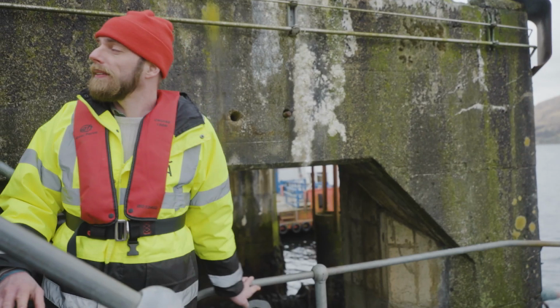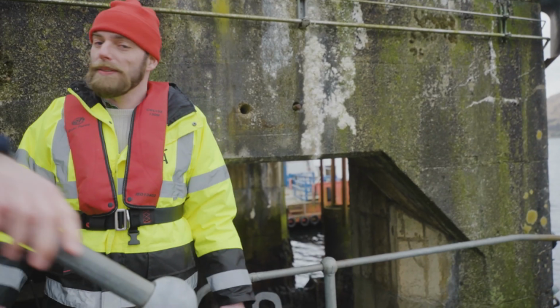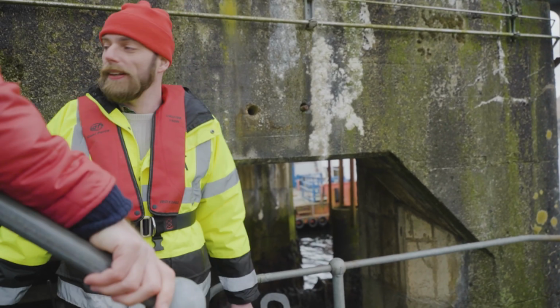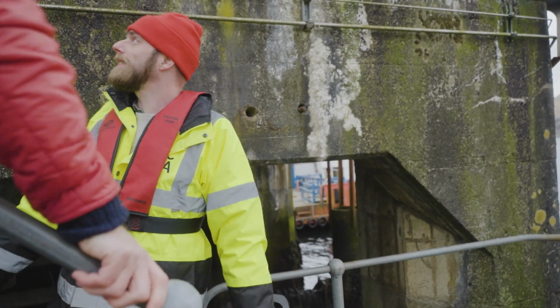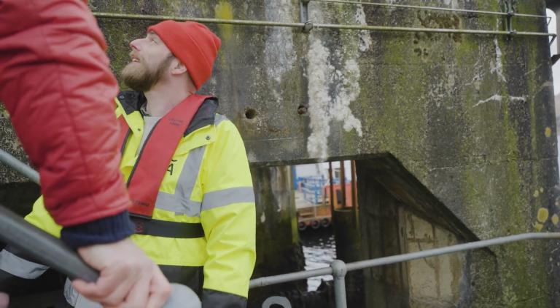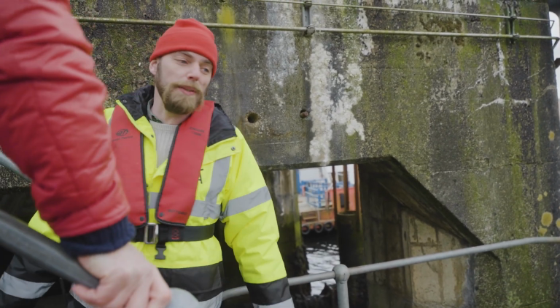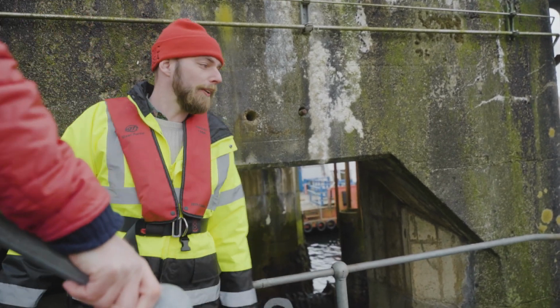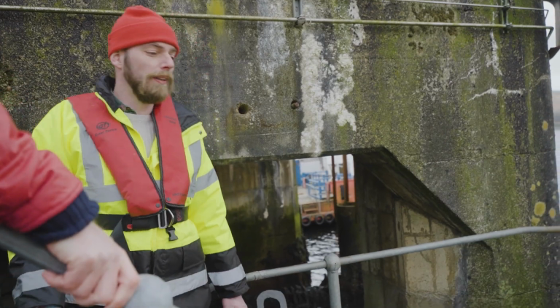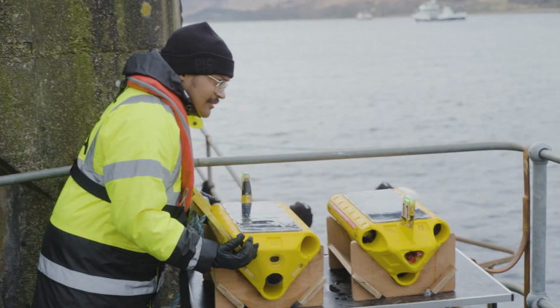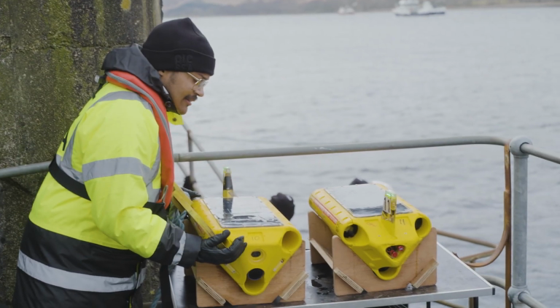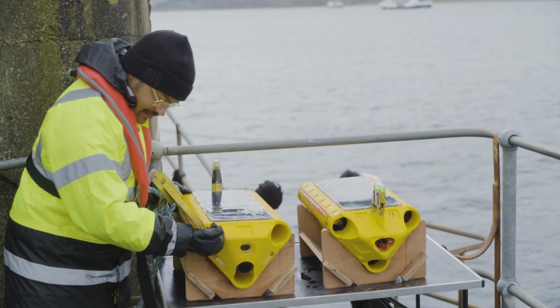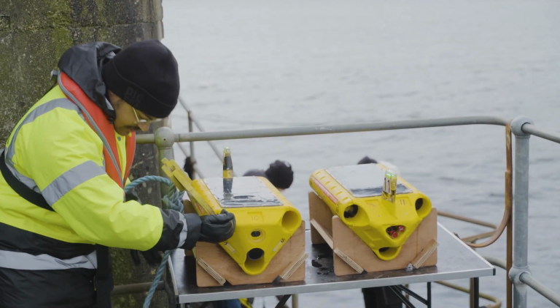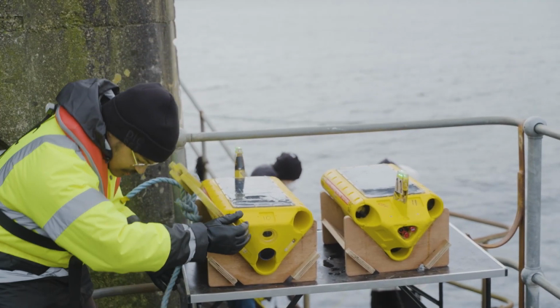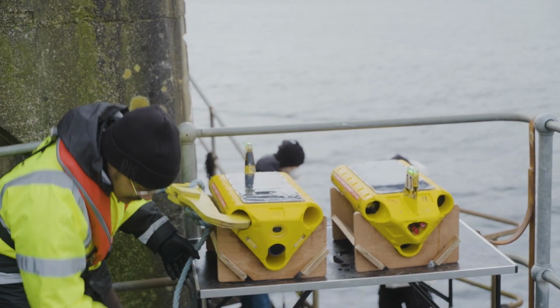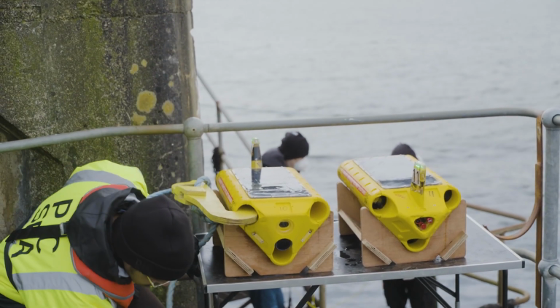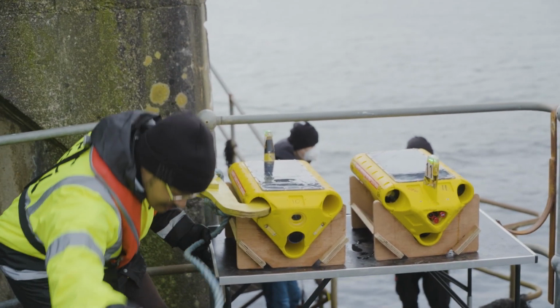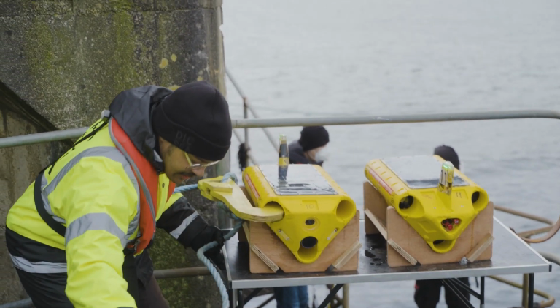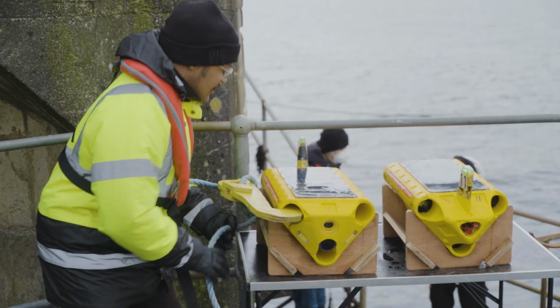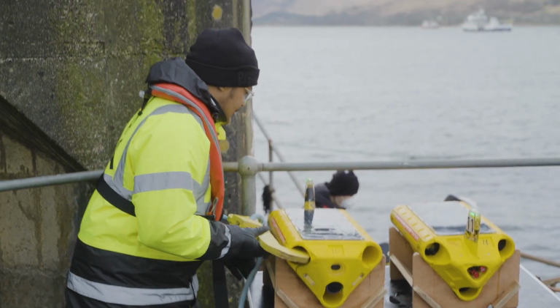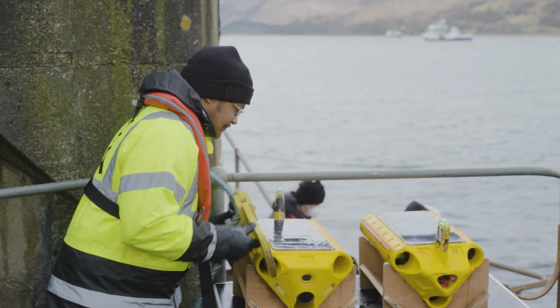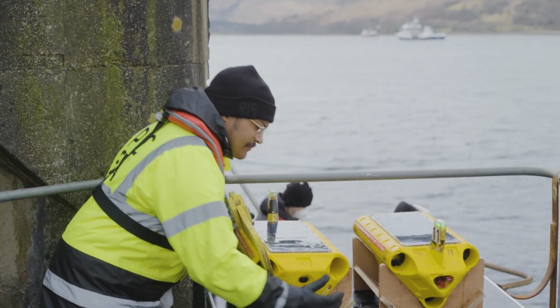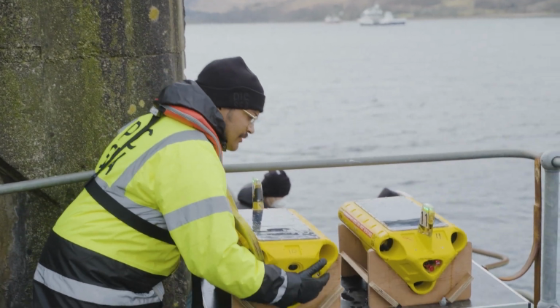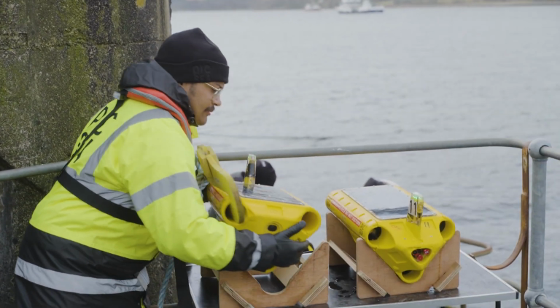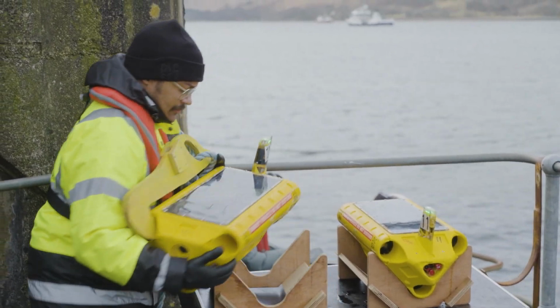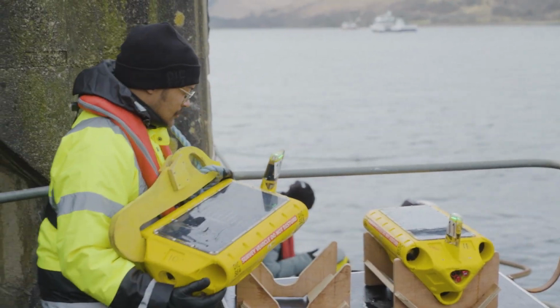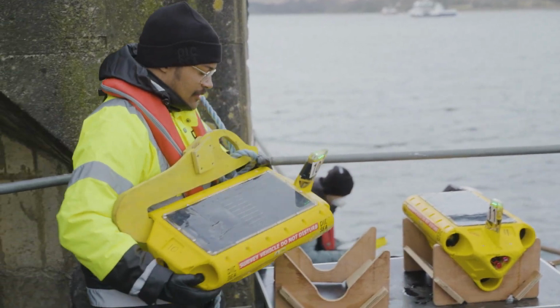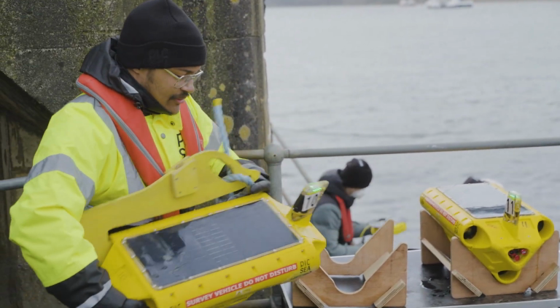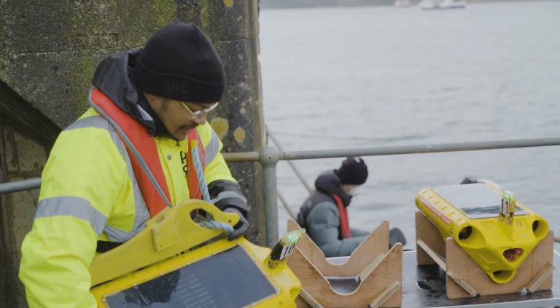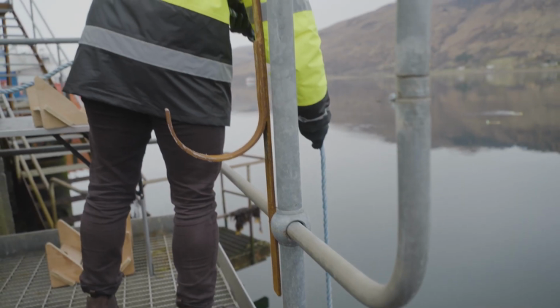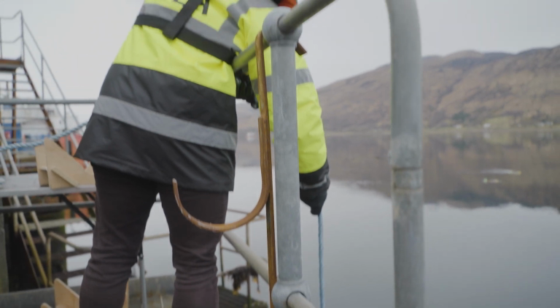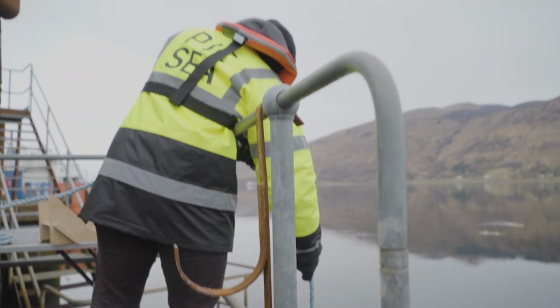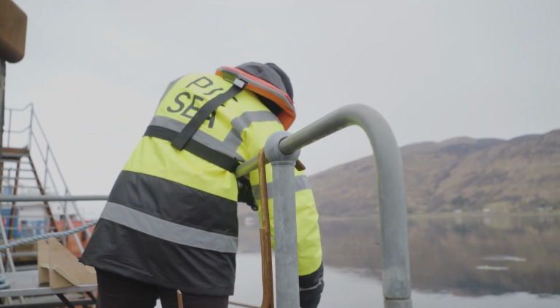We're going to demonstrate a few different ways that they can be deployed. One is by lowering it down into the water using this tool we developed — this ended up being called Thunderduck. Niall, if you want to kick us off and get that first one in the water.